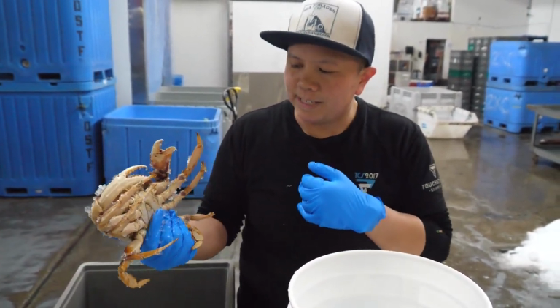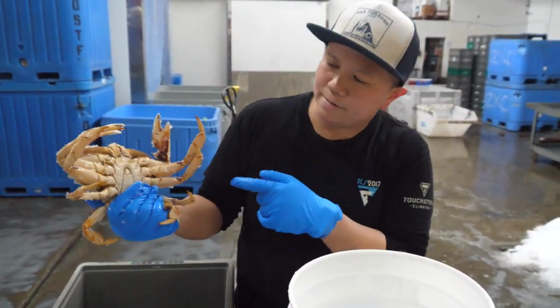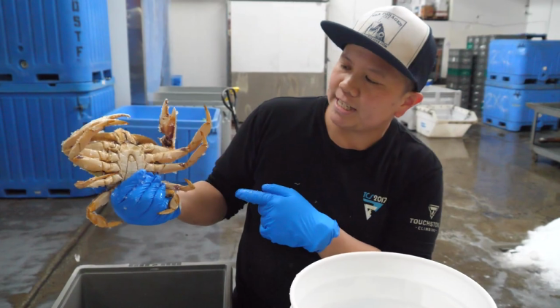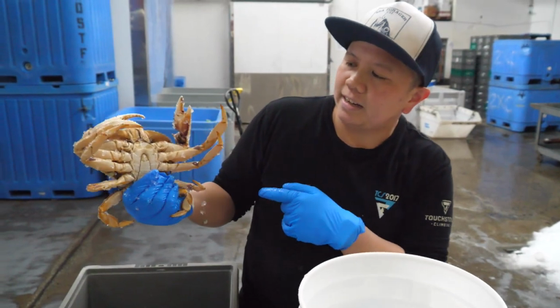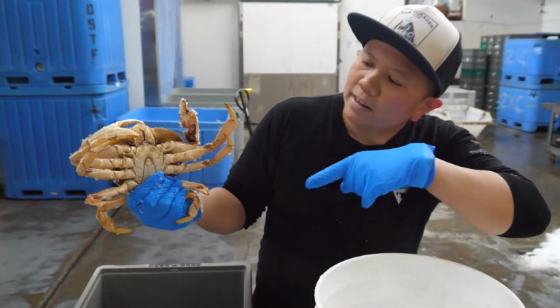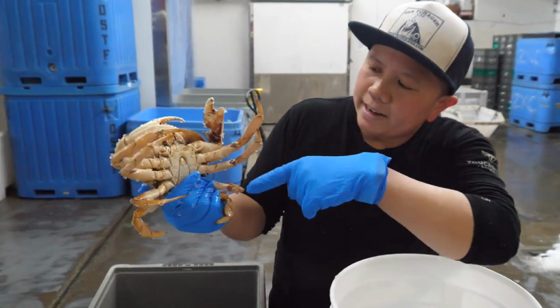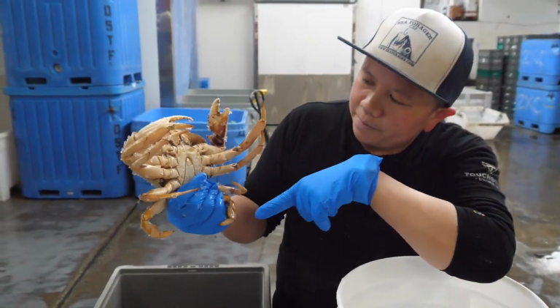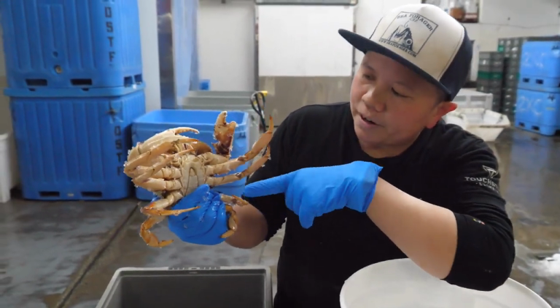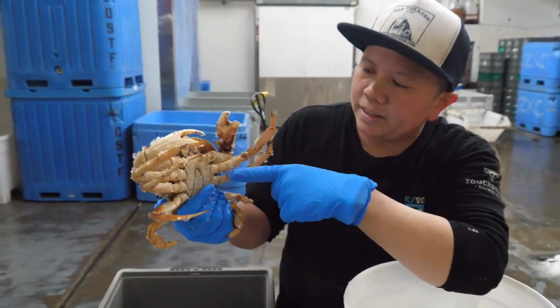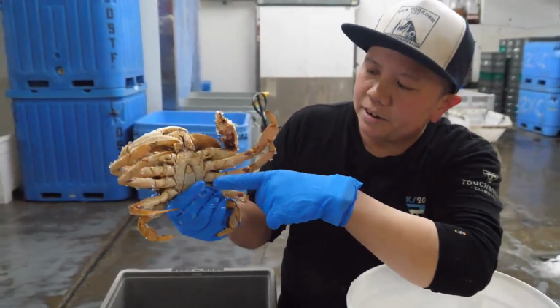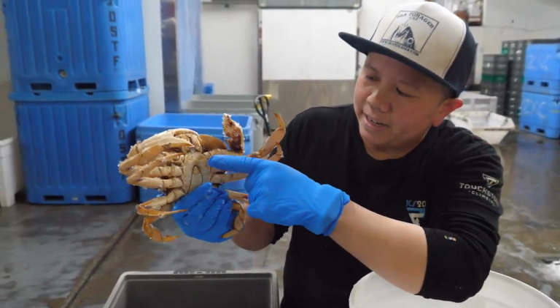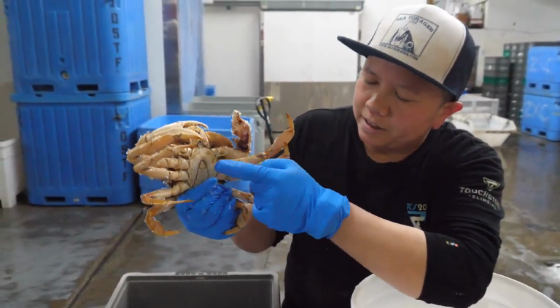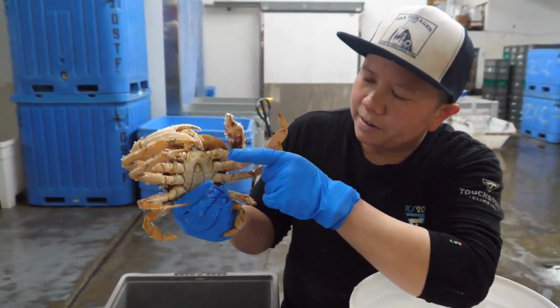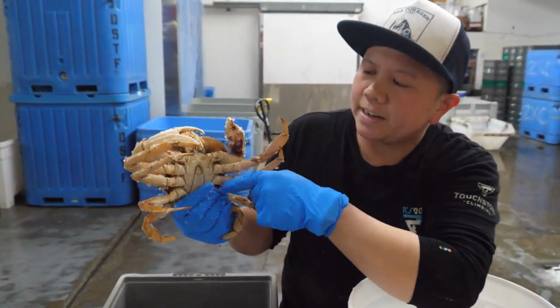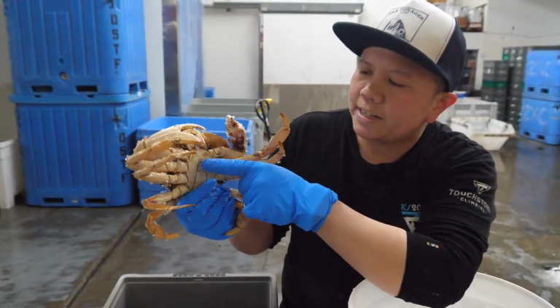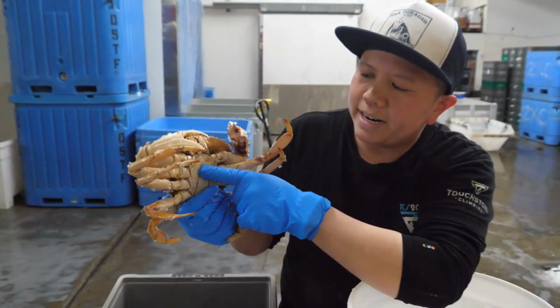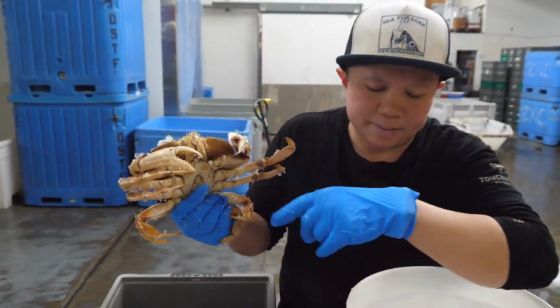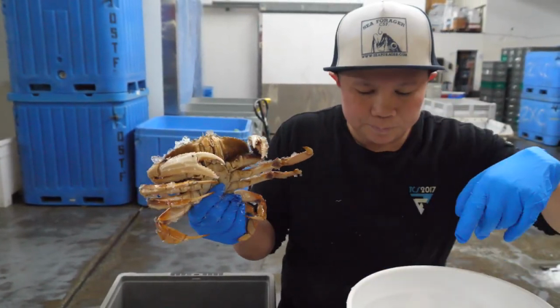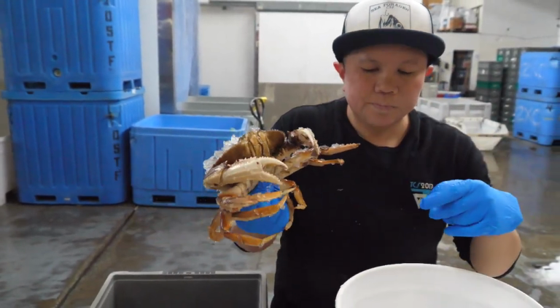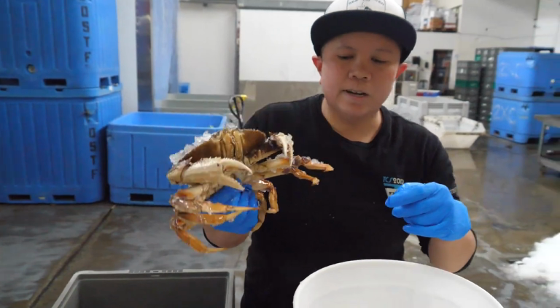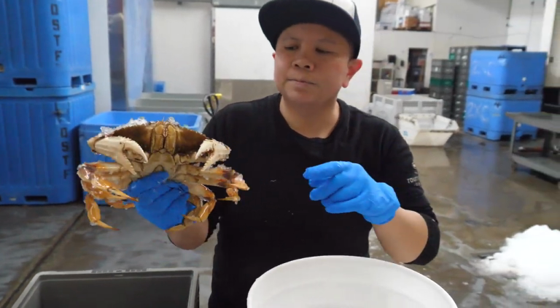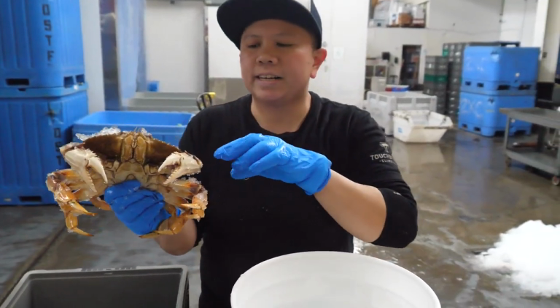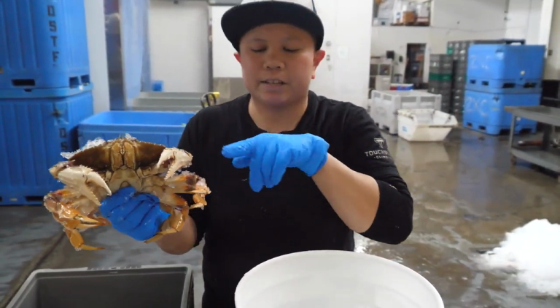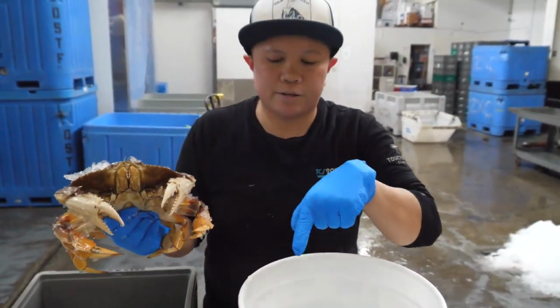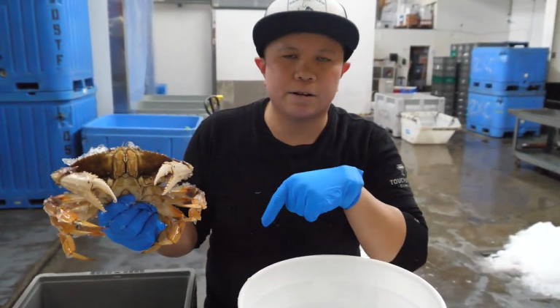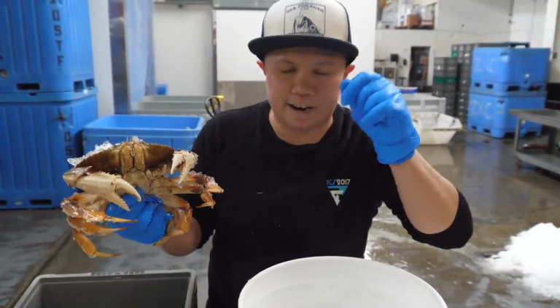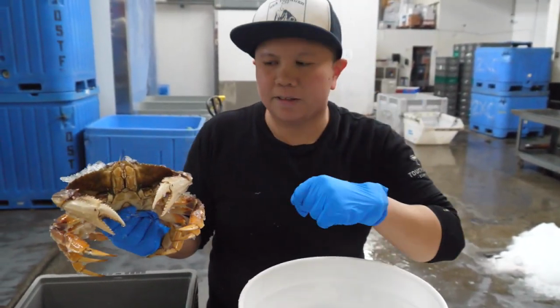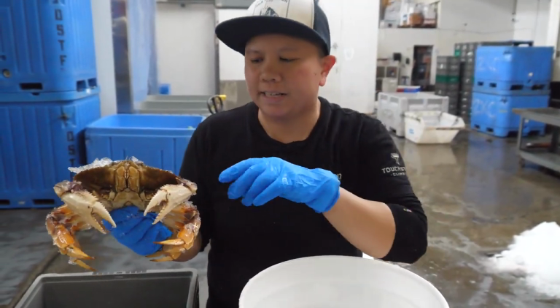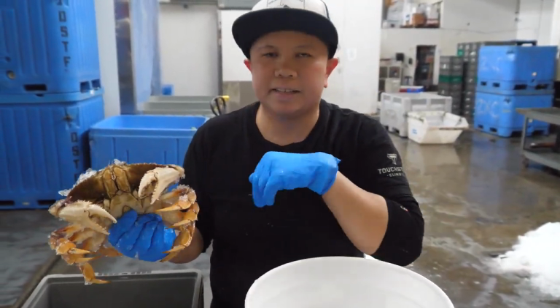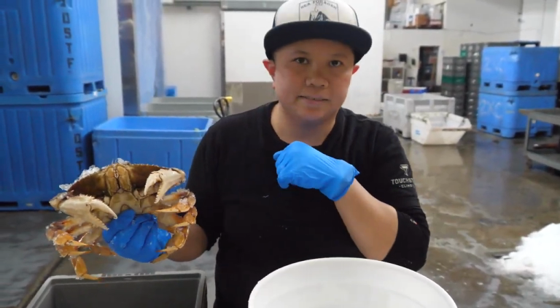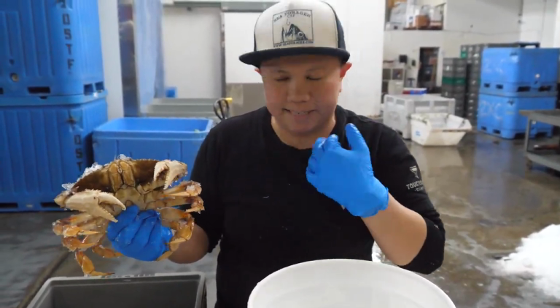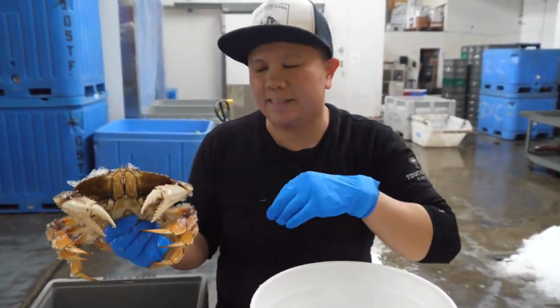Basically we're just going to aim for the nerve center that's right here. Just going to give the crab a quick whack on the bucket to kill it.